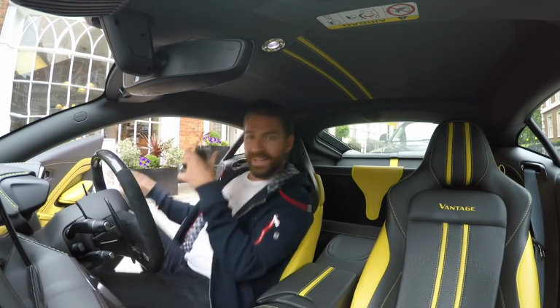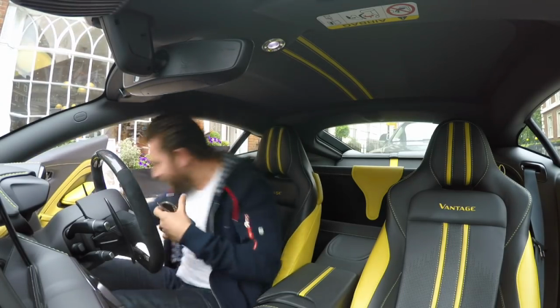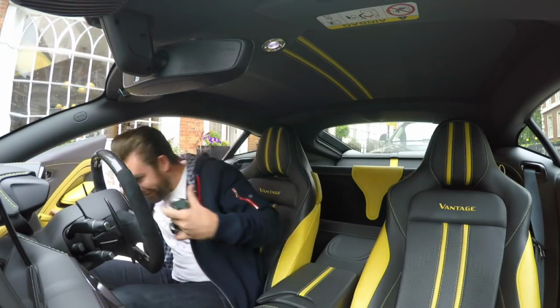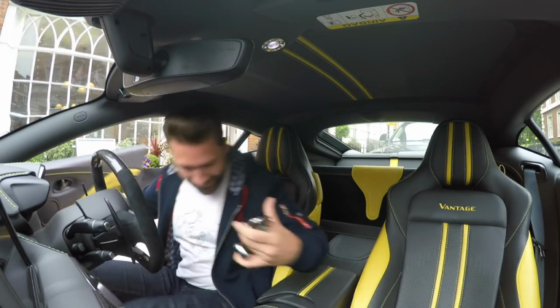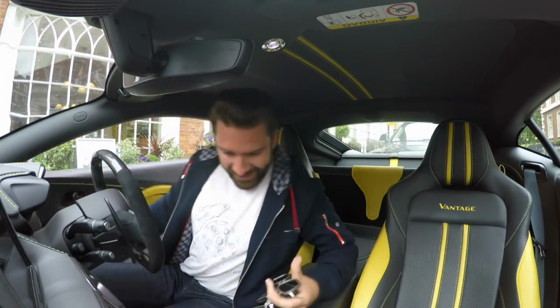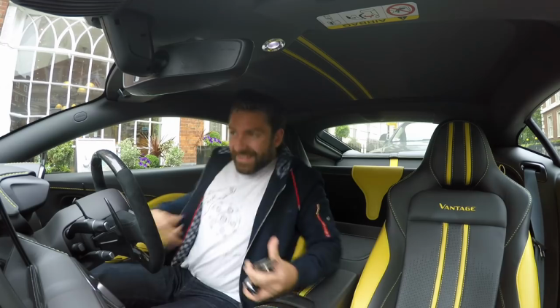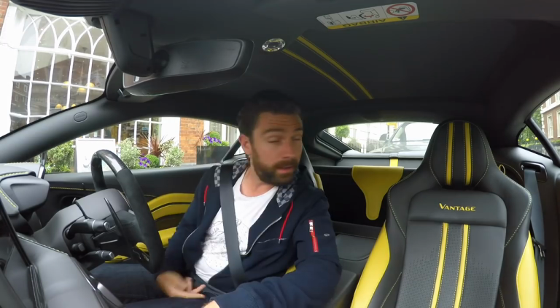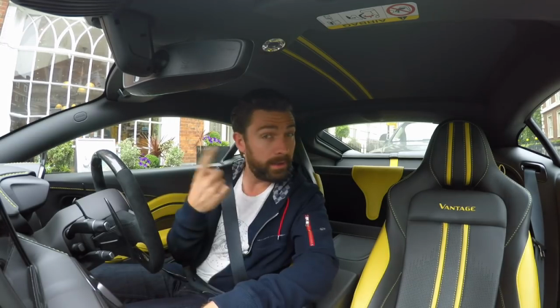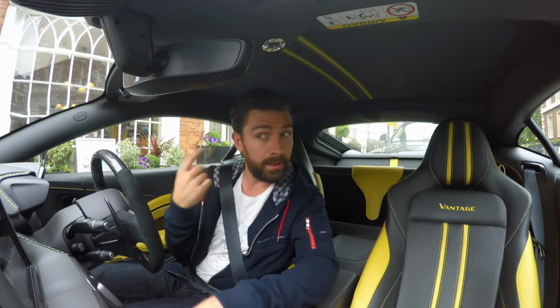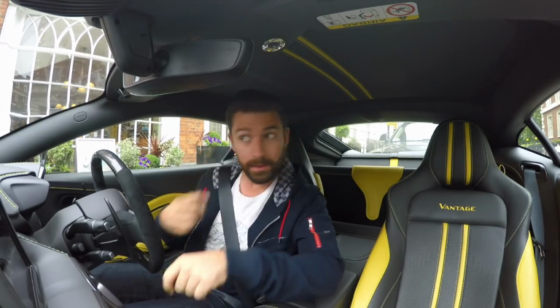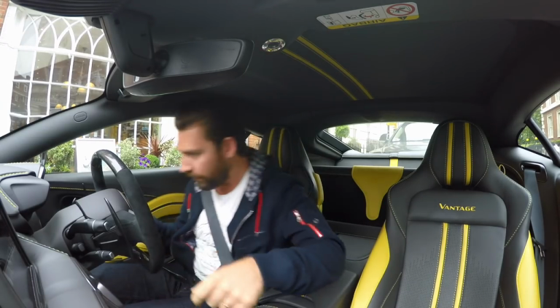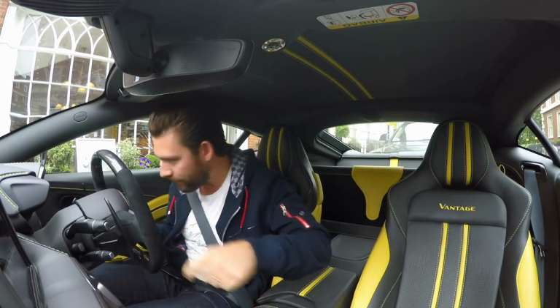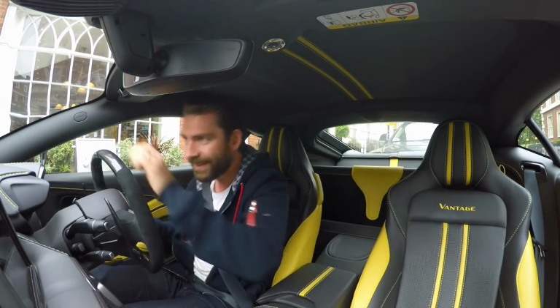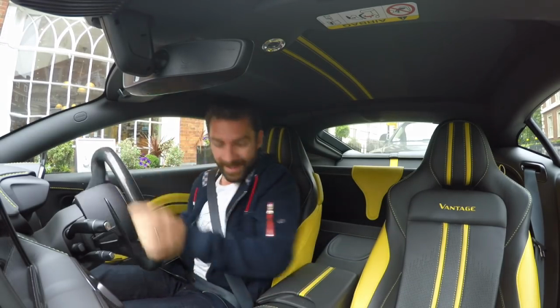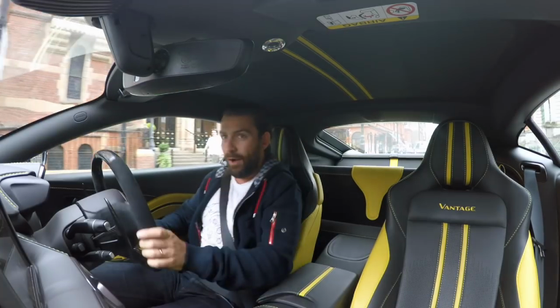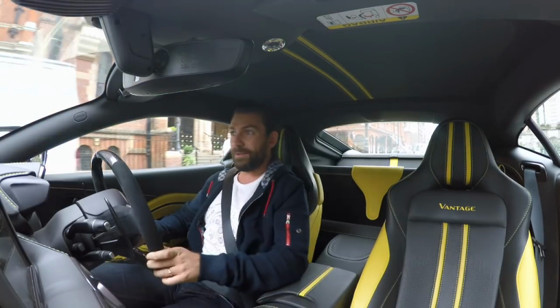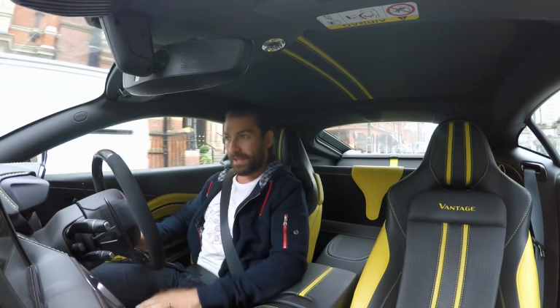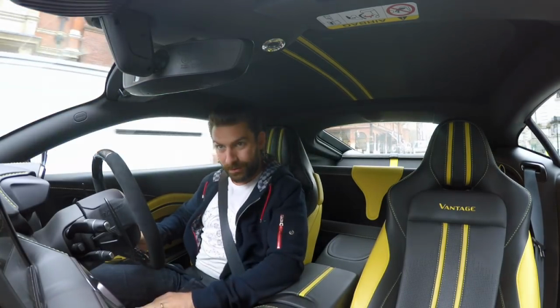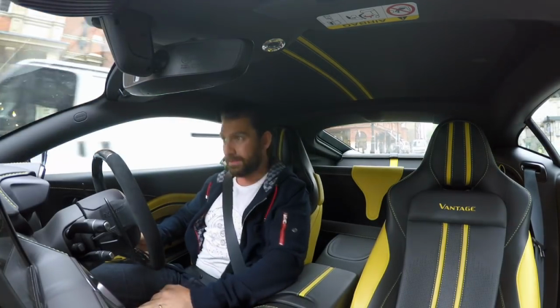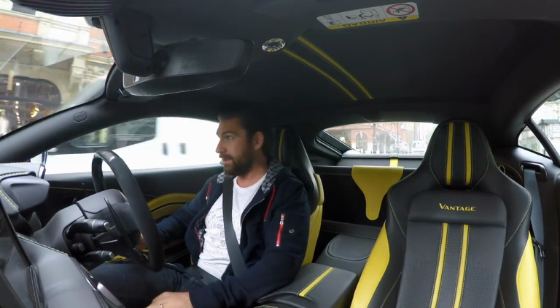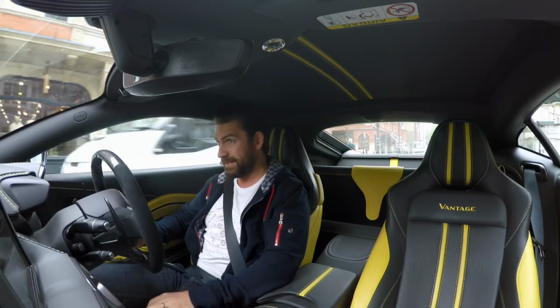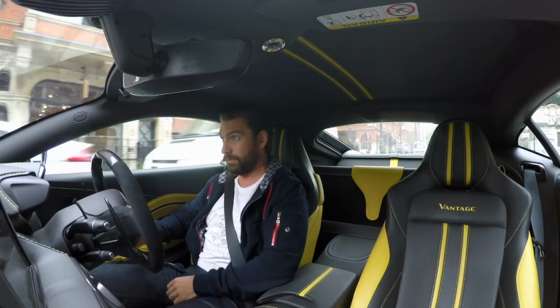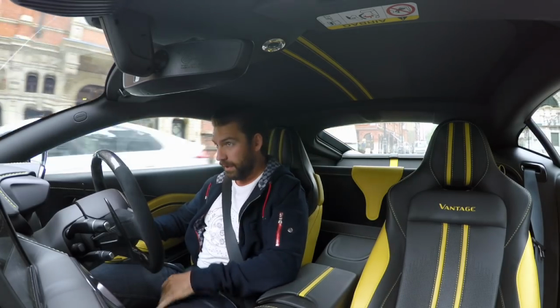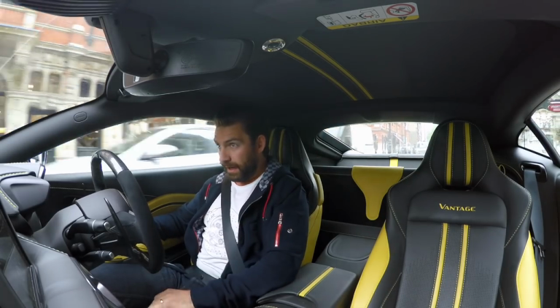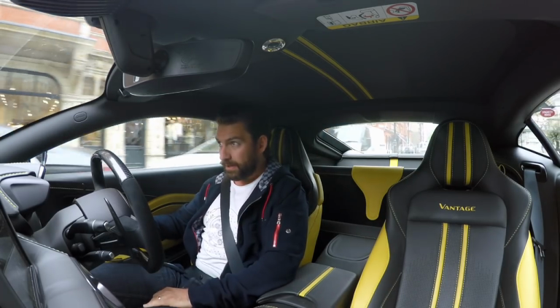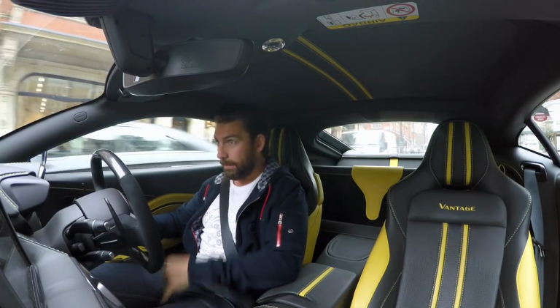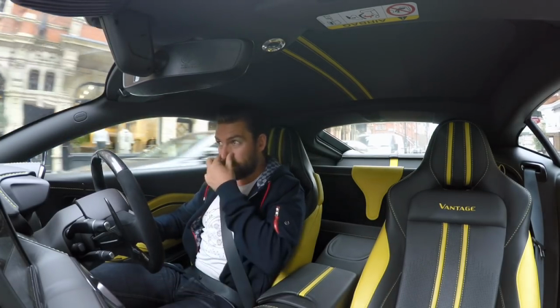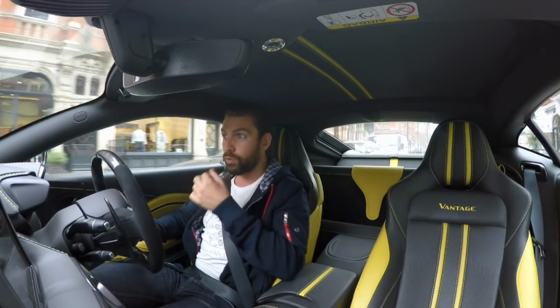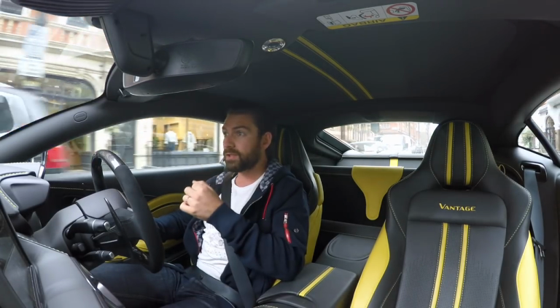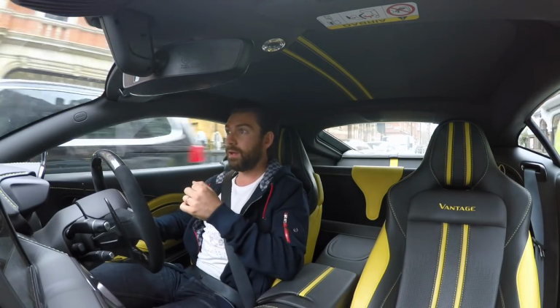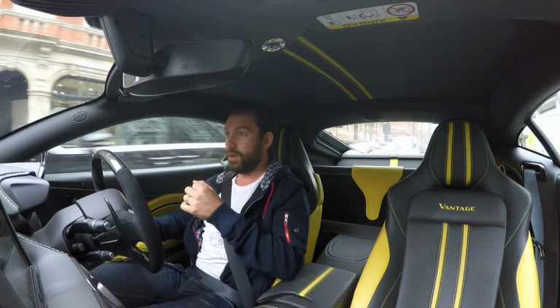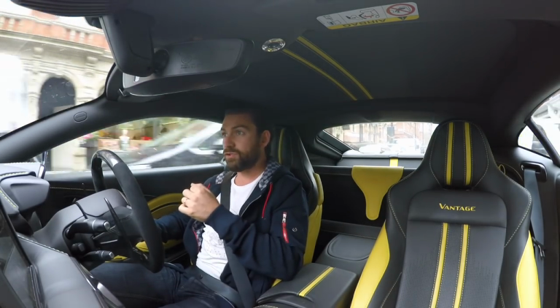Good morning! Welcome to central London. When I say central, I am actually about to cross Oxford Street.